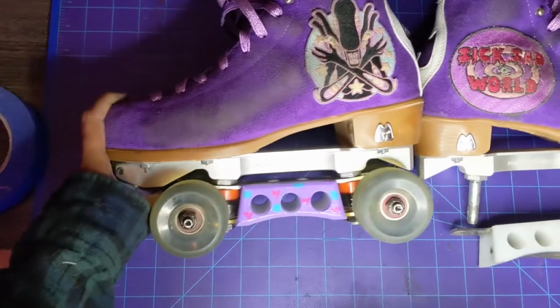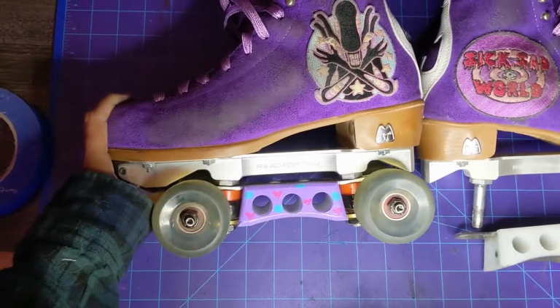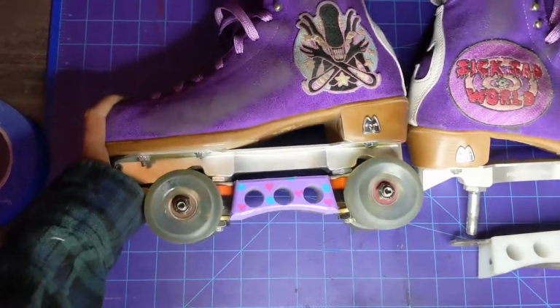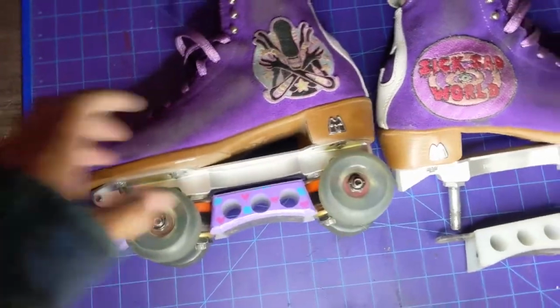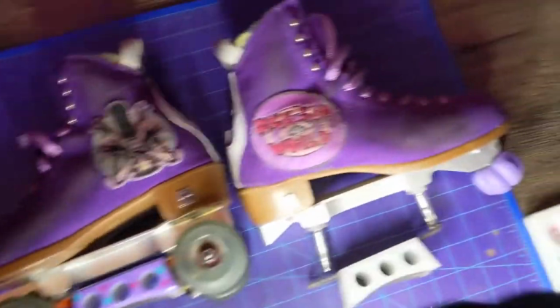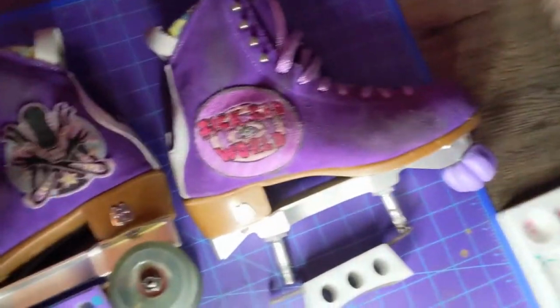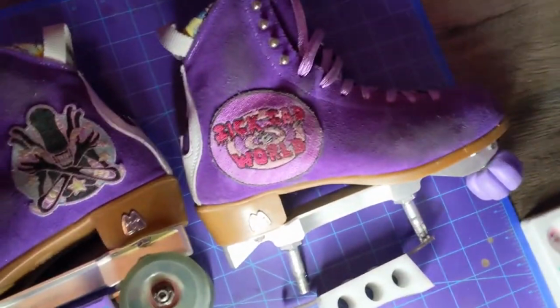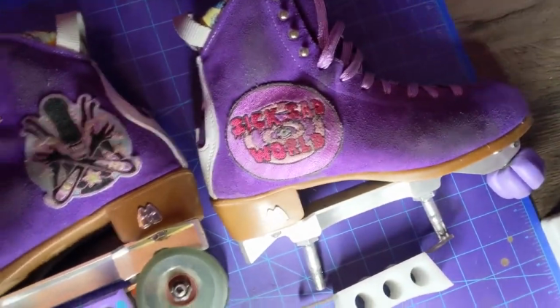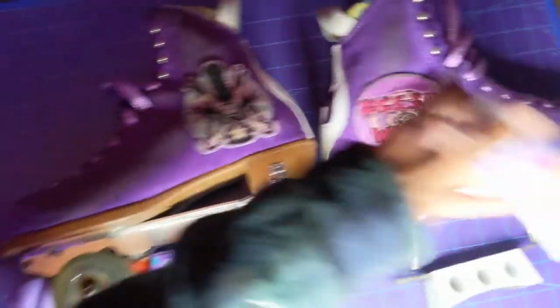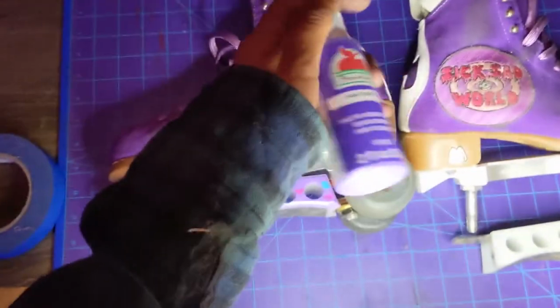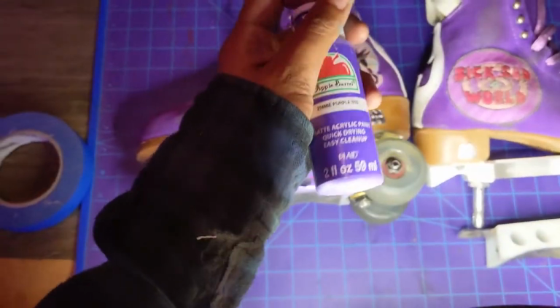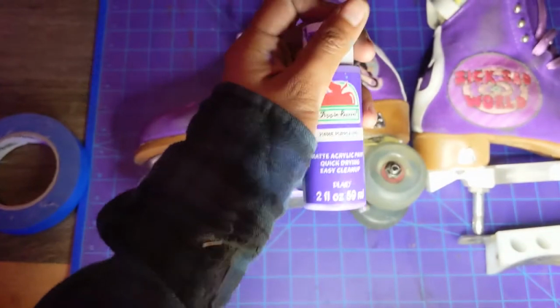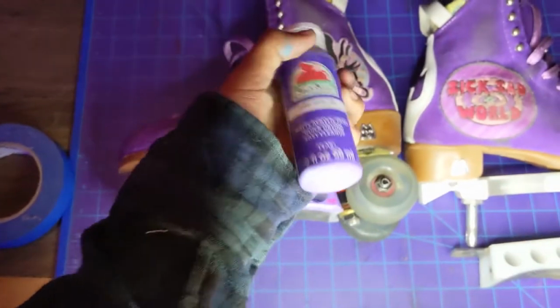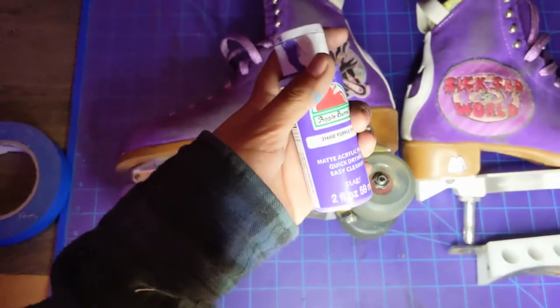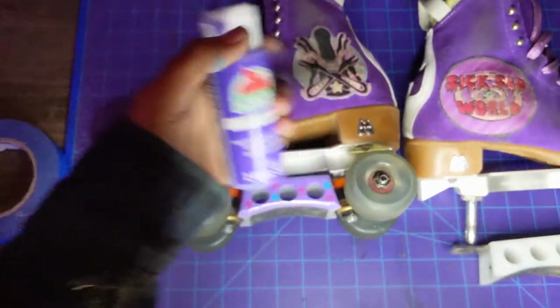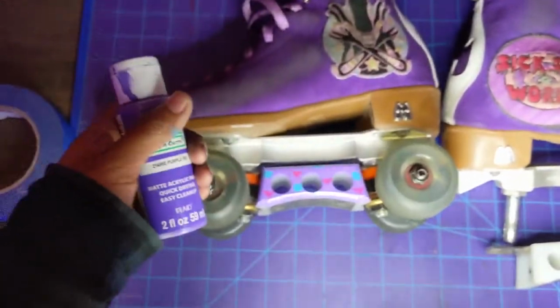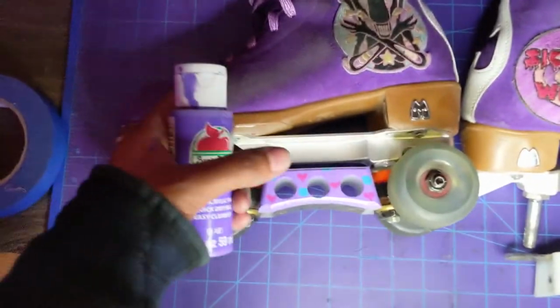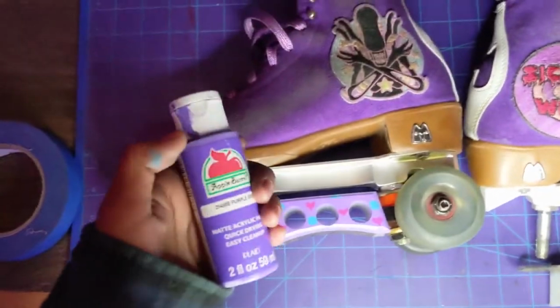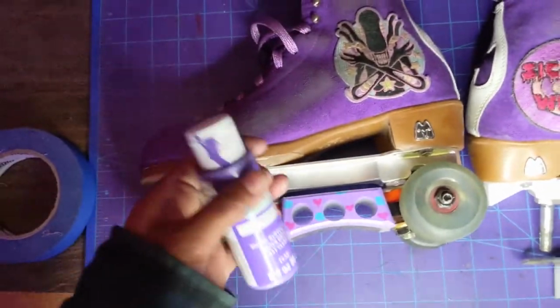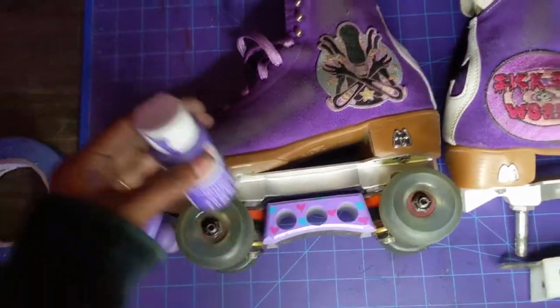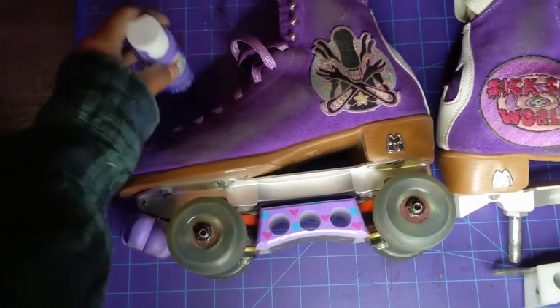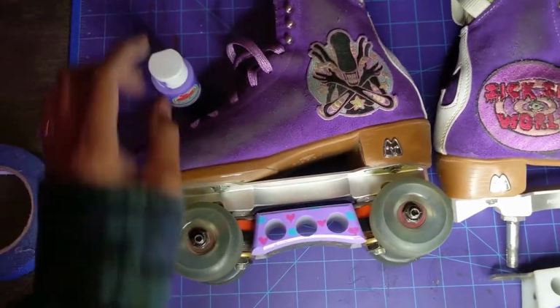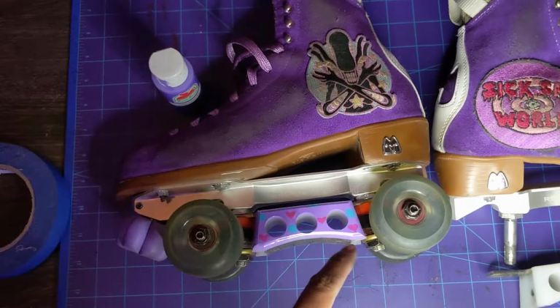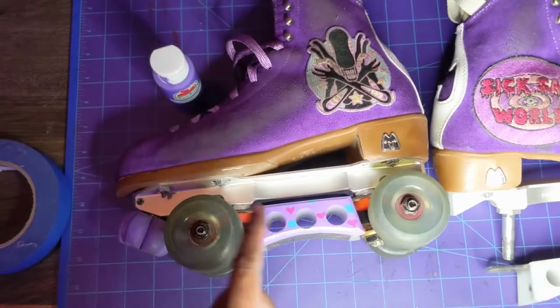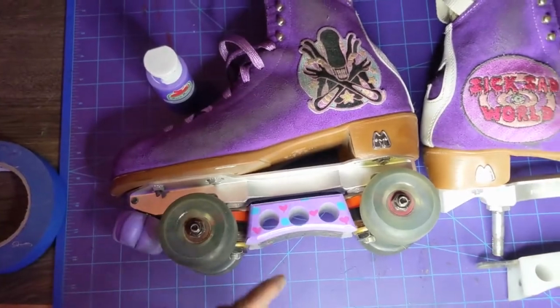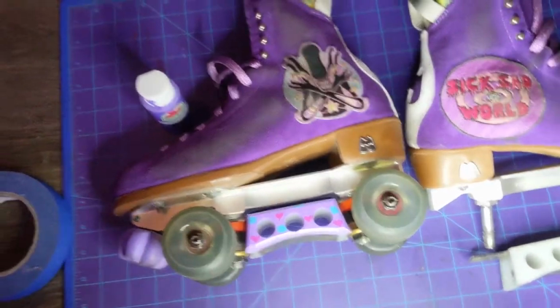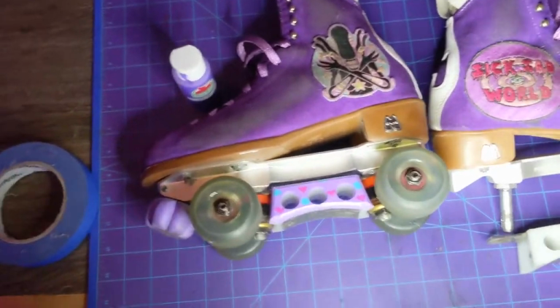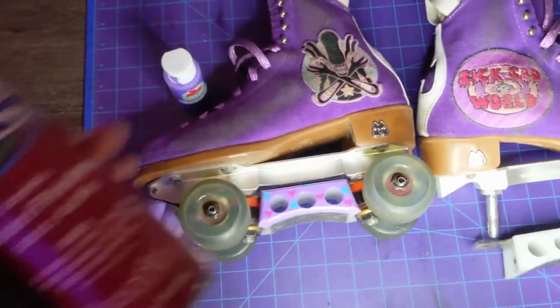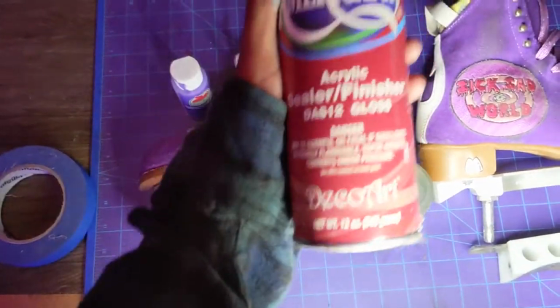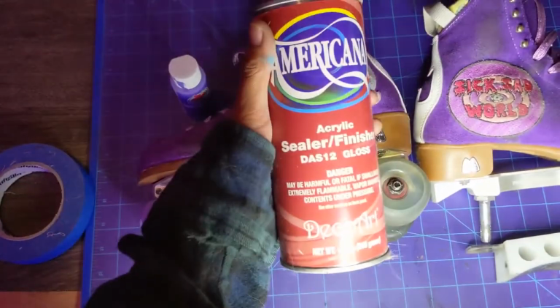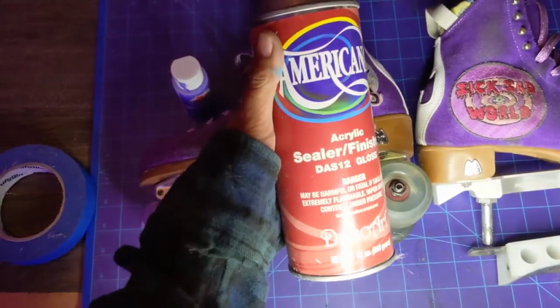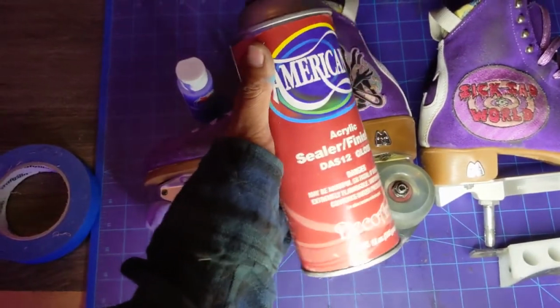I used regular acrylics — just these. I used this one and mixed it with white to get more of a lighter color, and then the turquoise and the pink. Then I seal it with an acrylic sealer.